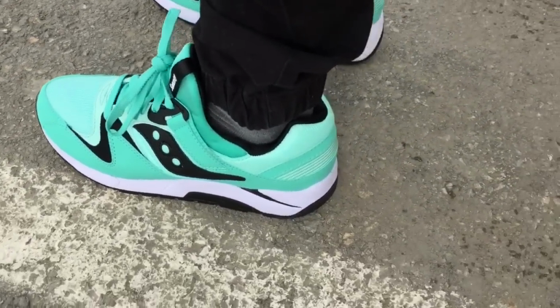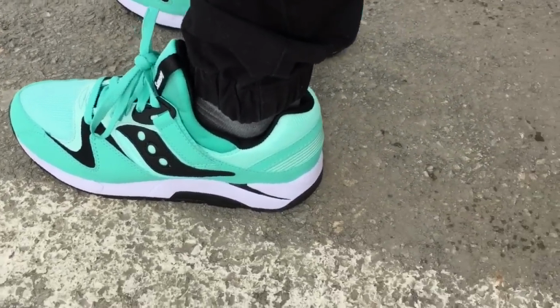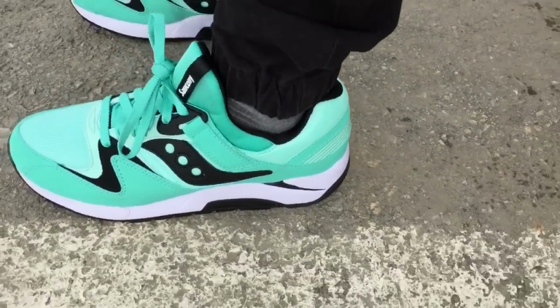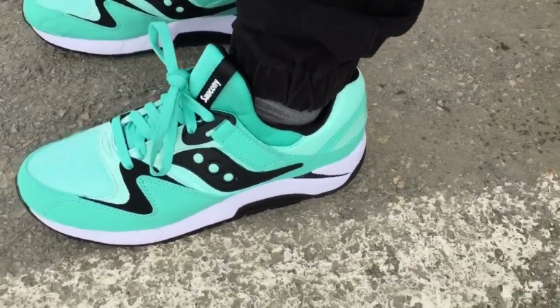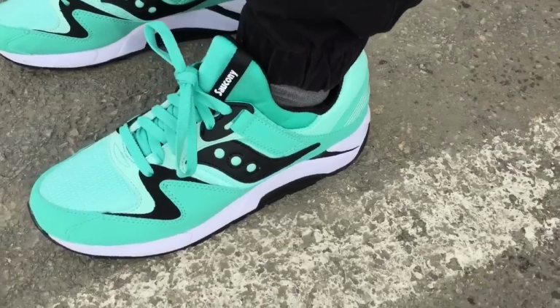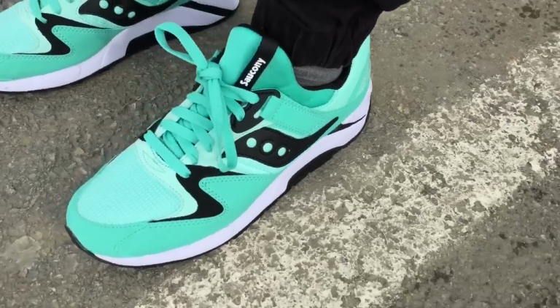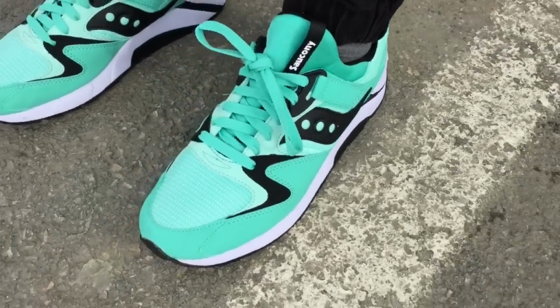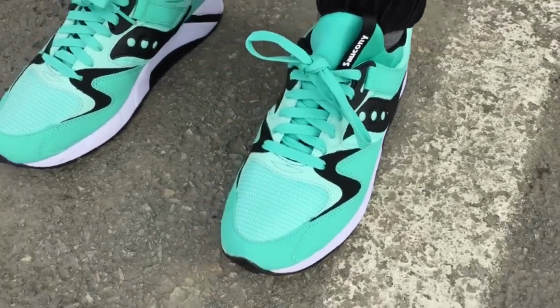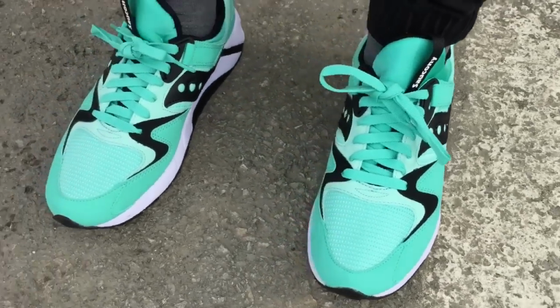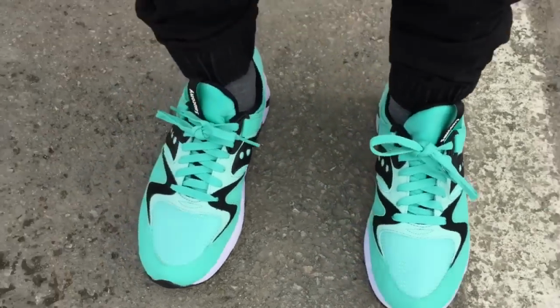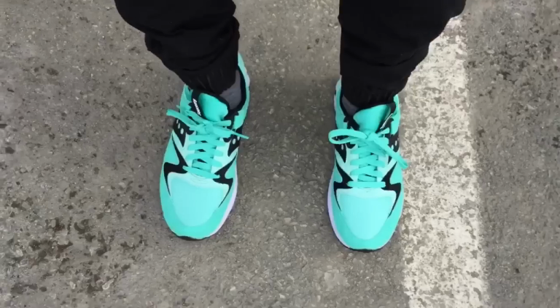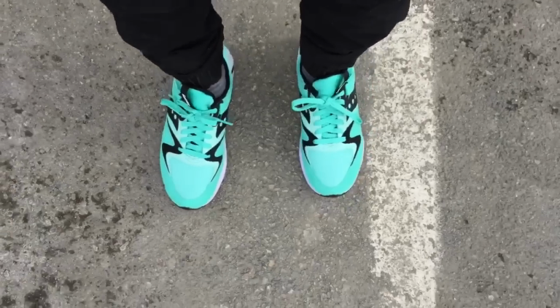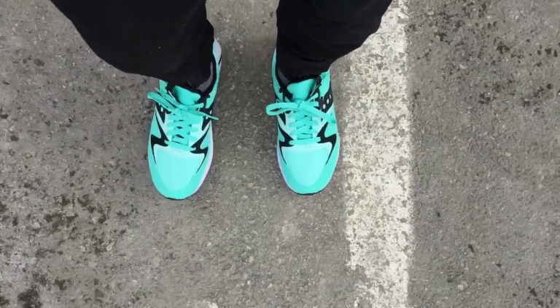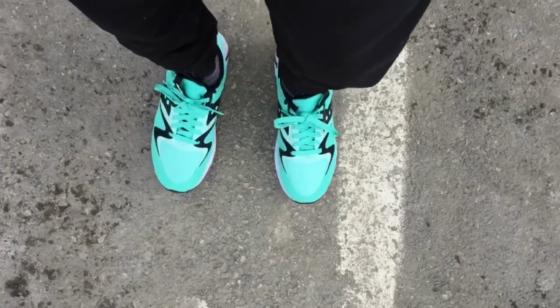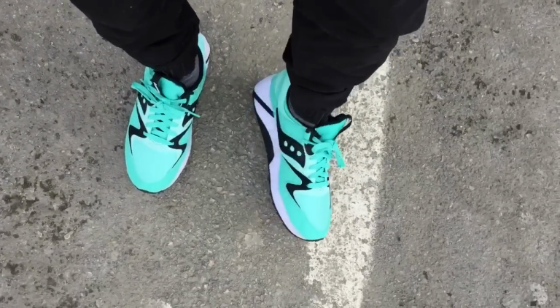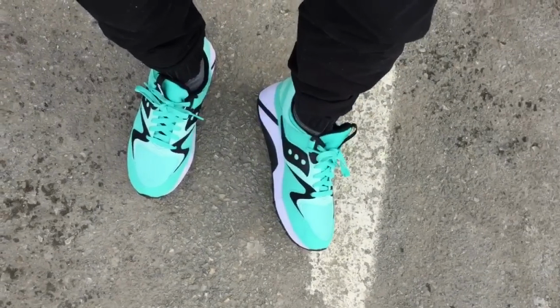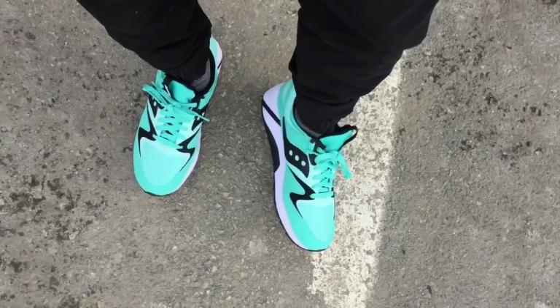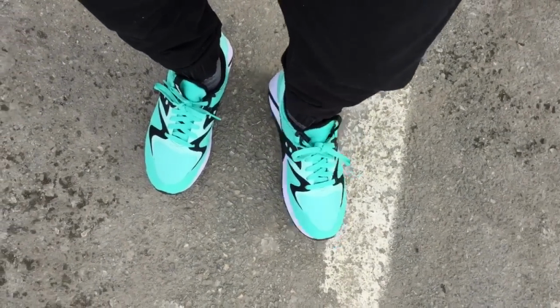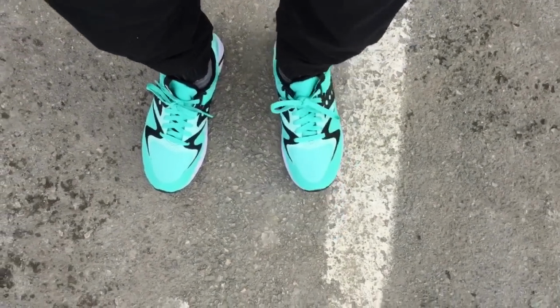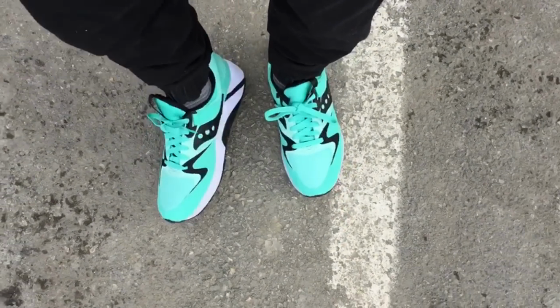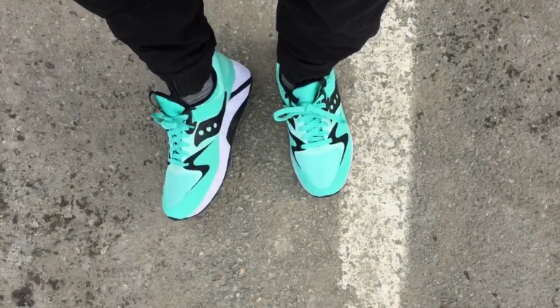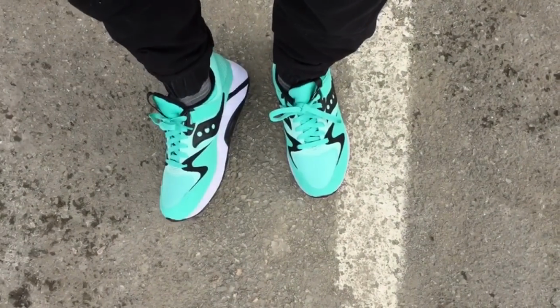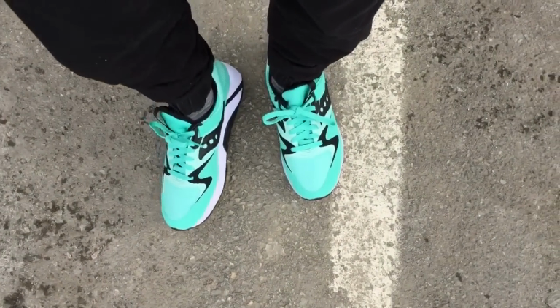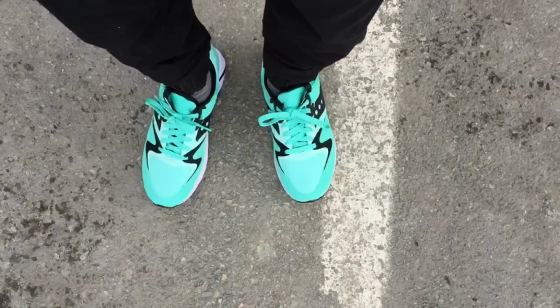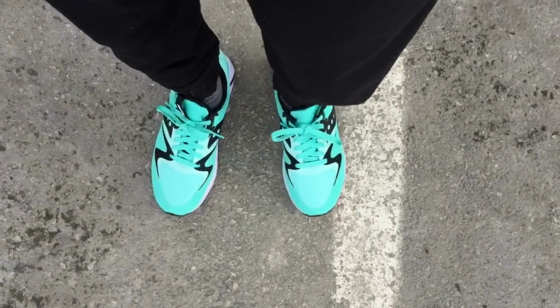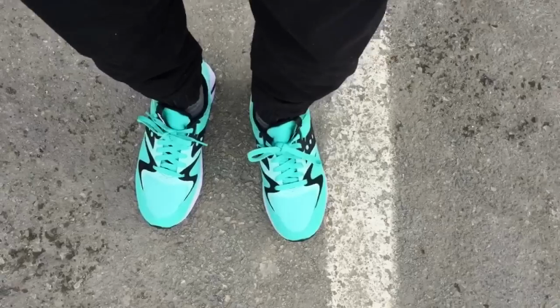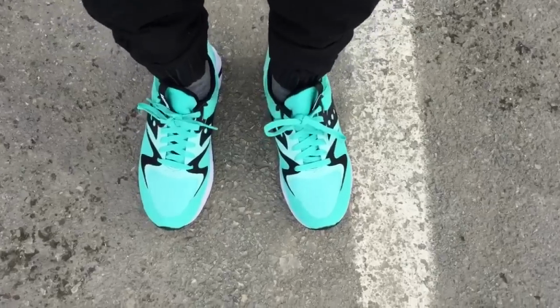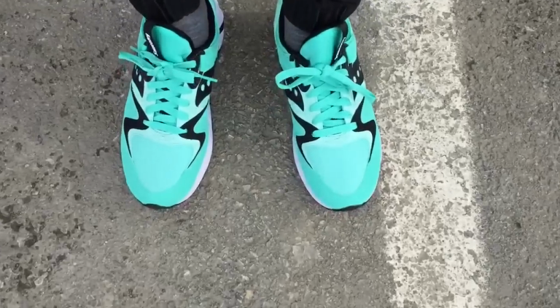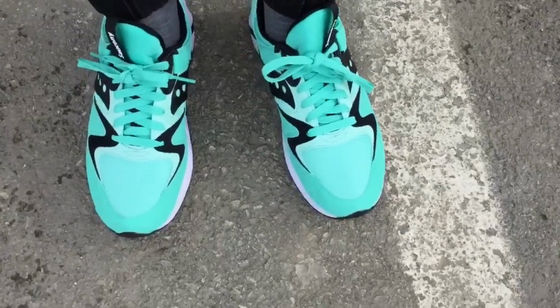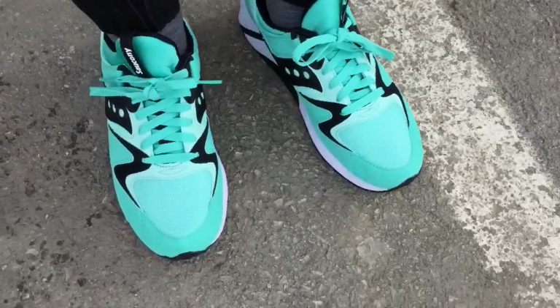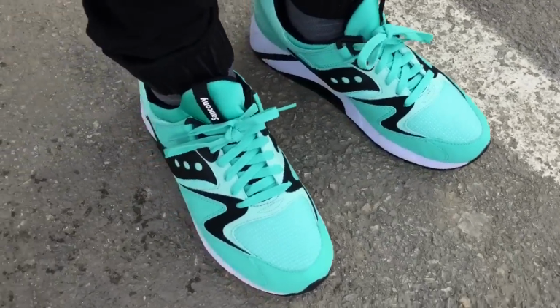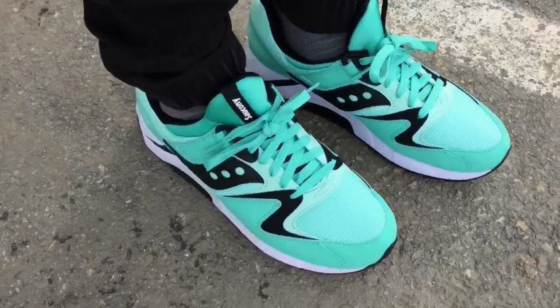I normally prefer my sneakers pretty snug around my foot and toe — I like them to just stay, with no movement. These are a size 9 and they still feel completely fine, but an 8.5 would work too. I'll put some links in the description.